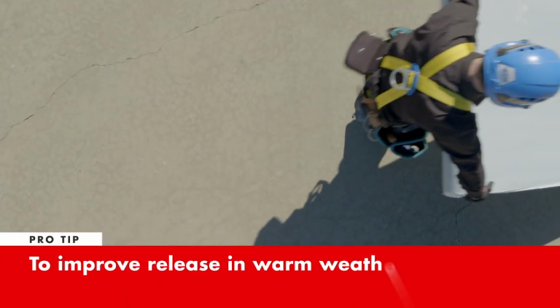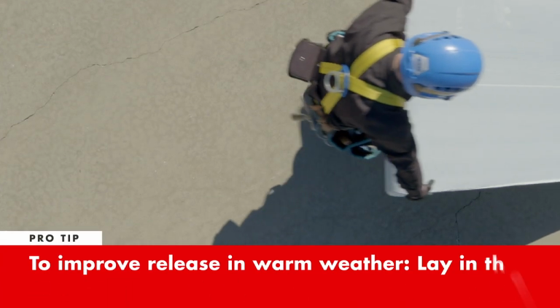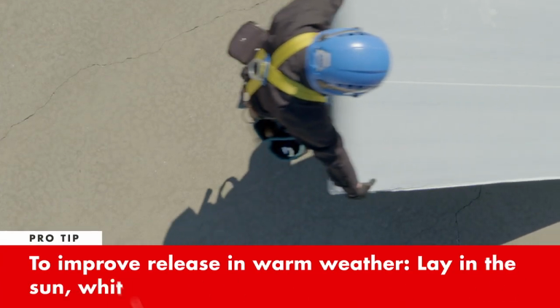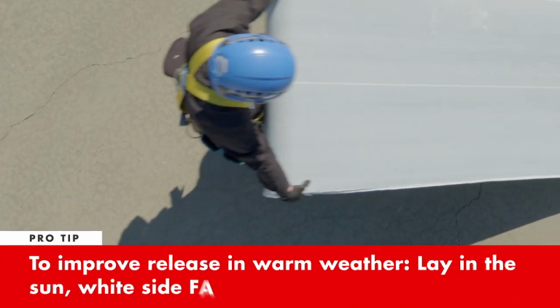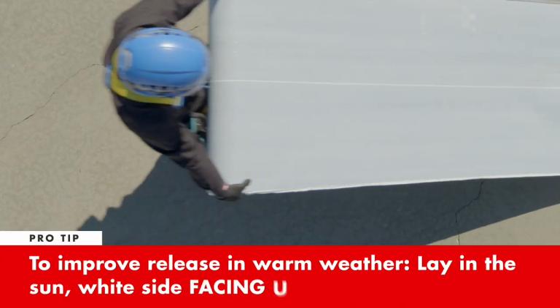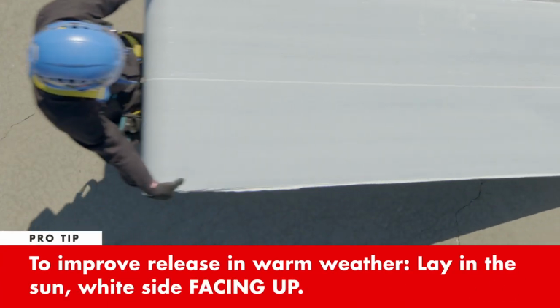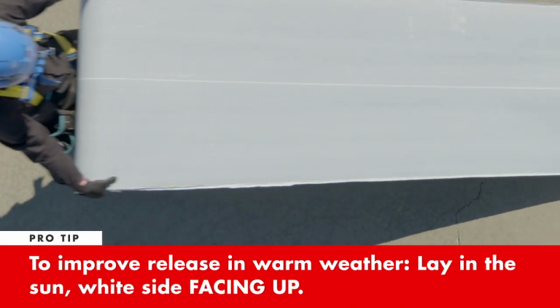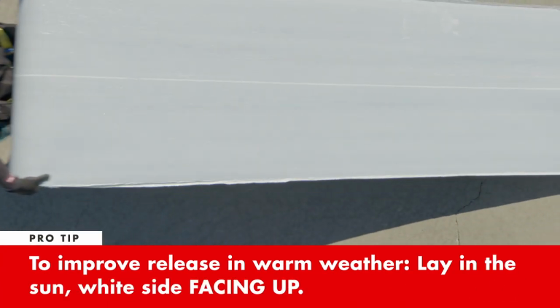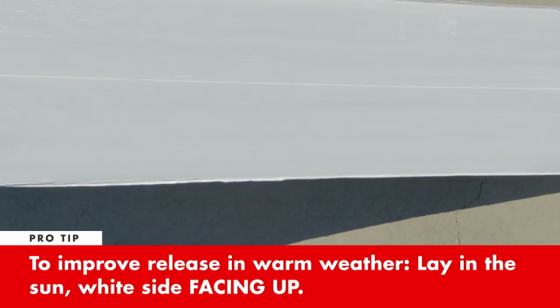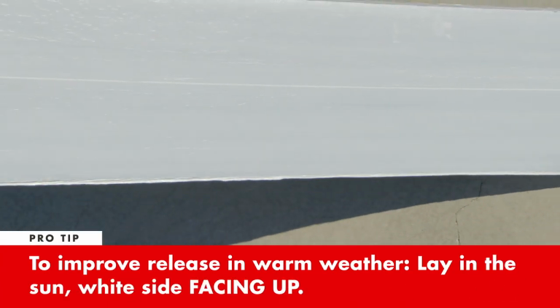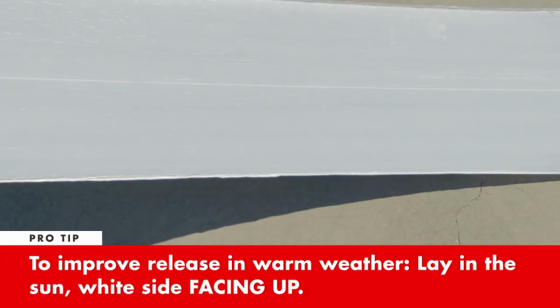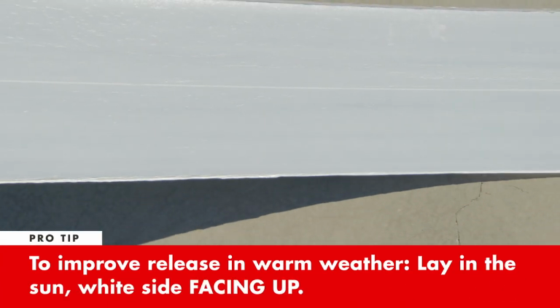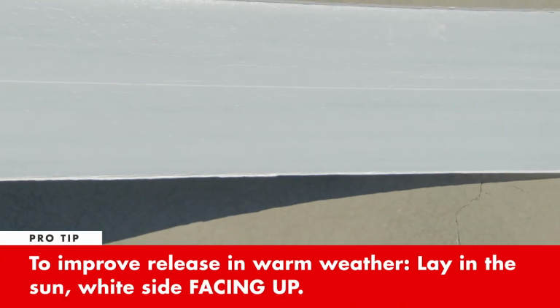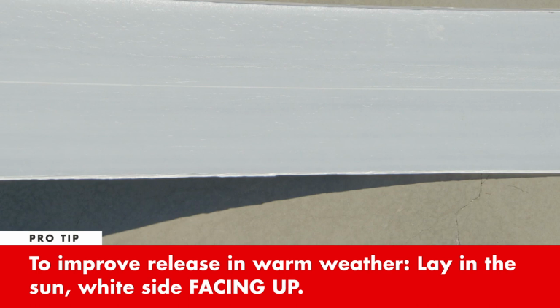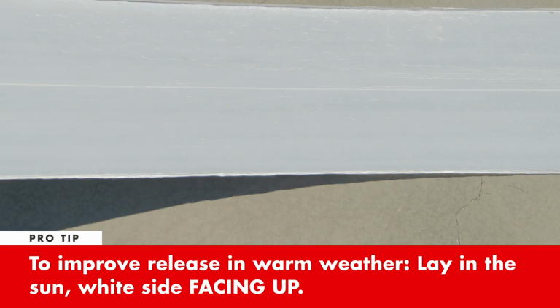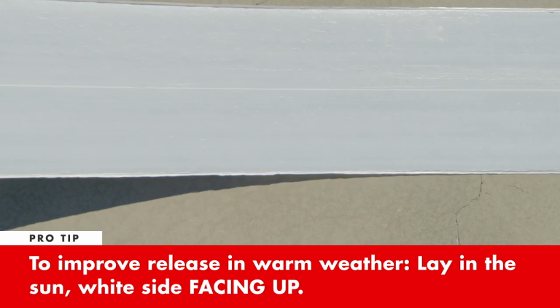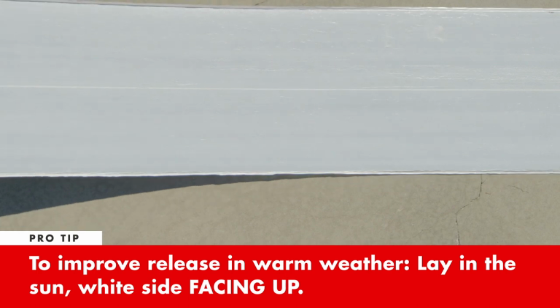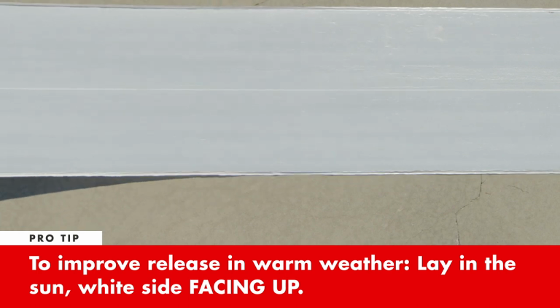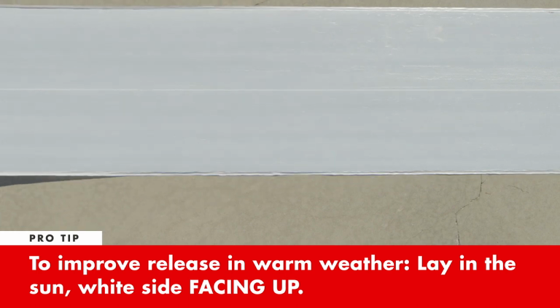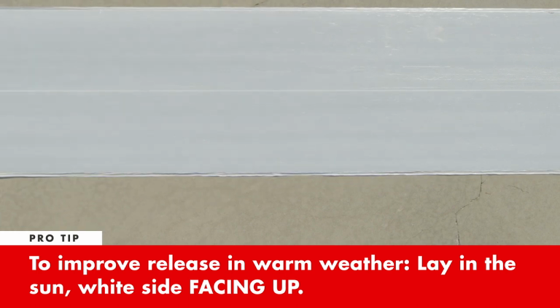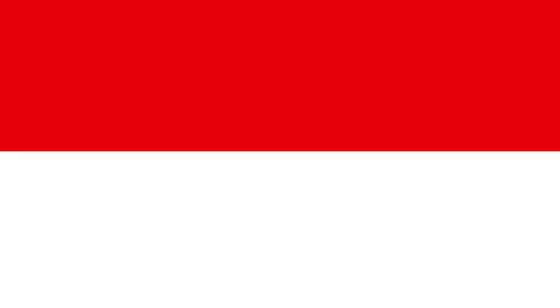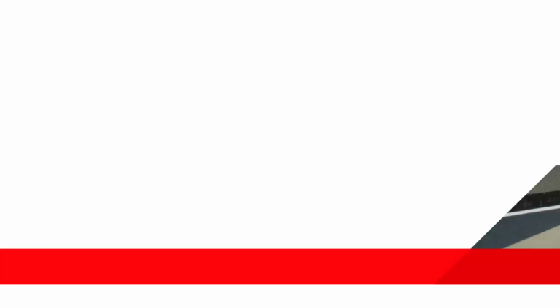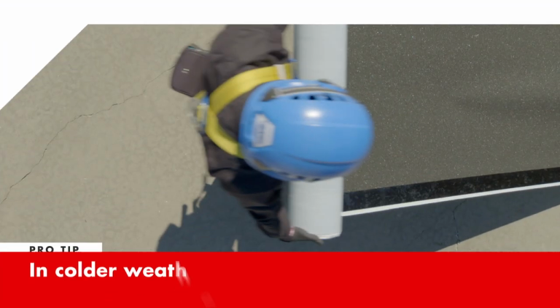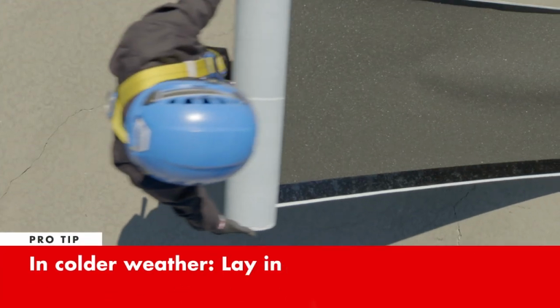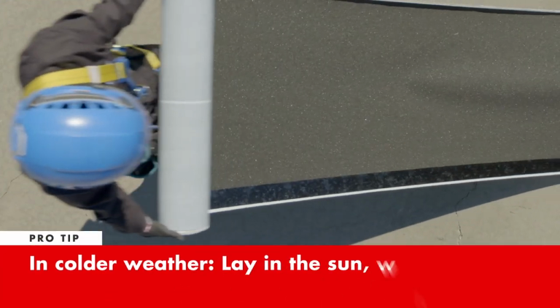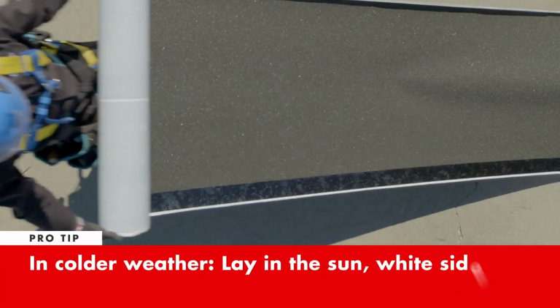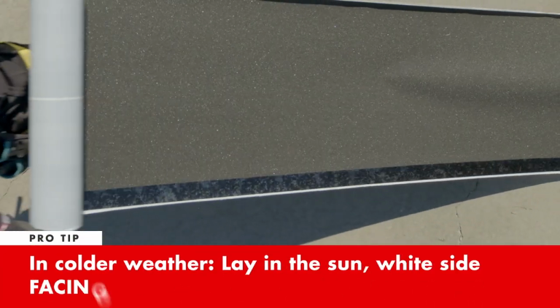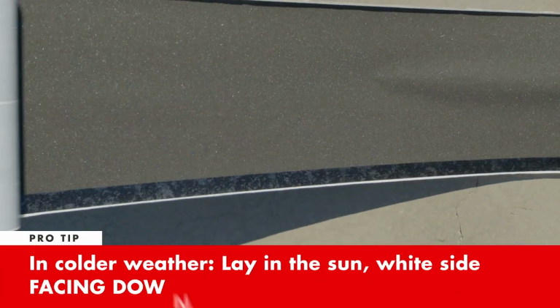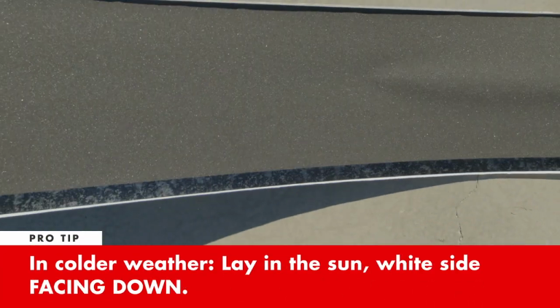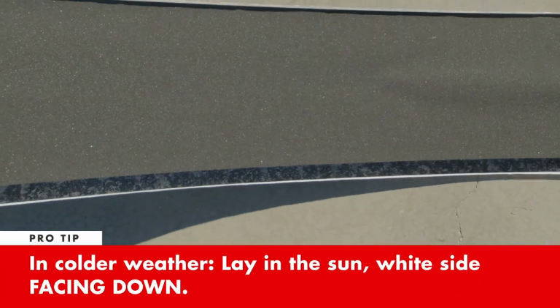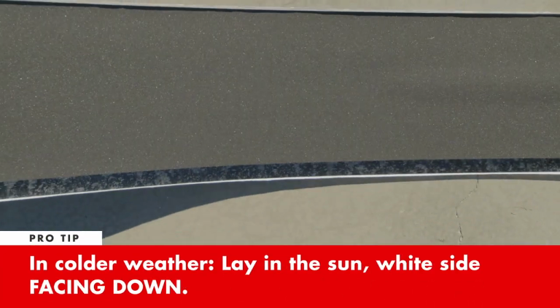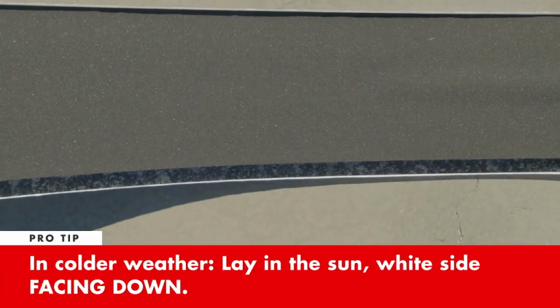For easier film release in warm weather, lay the leak barrier in the sun with the white side up. In colder weather, lay it in the sun with the white side down.